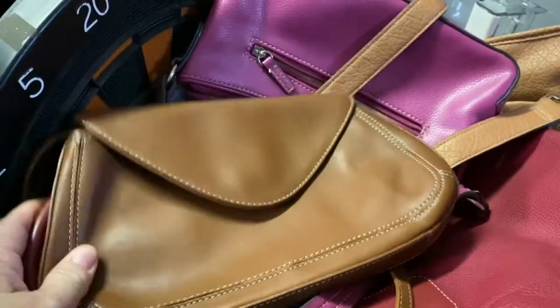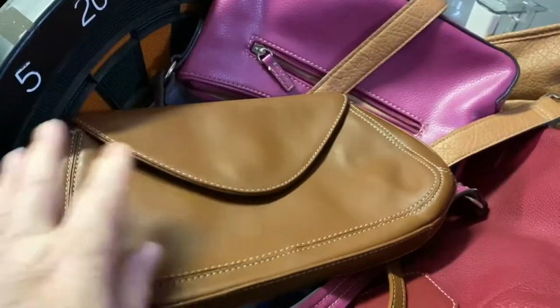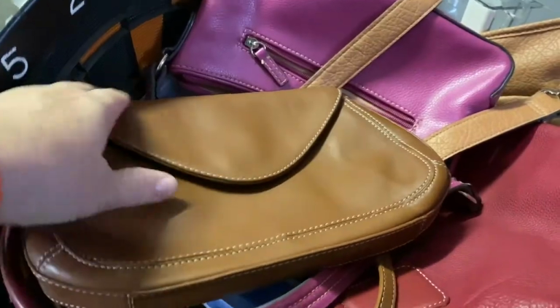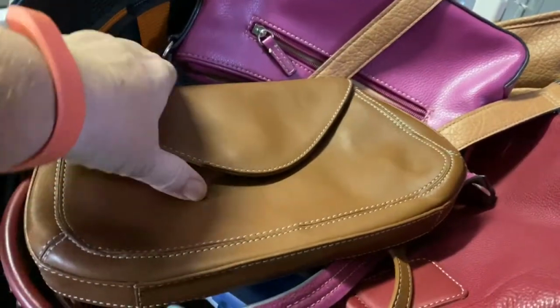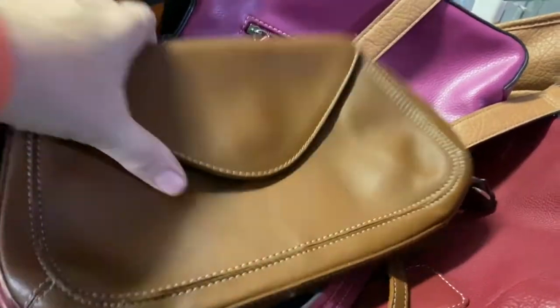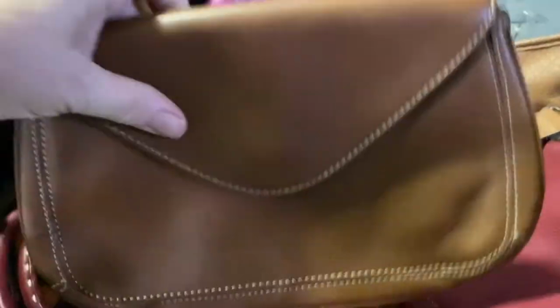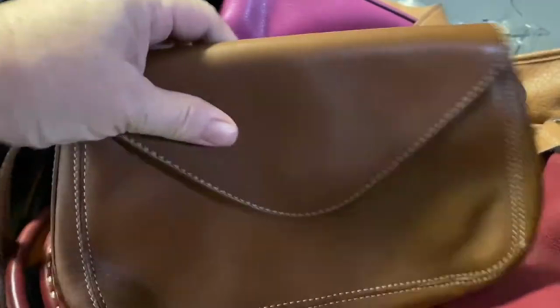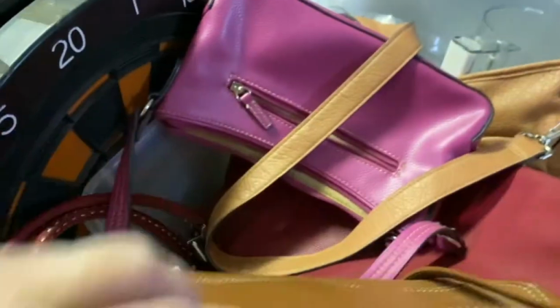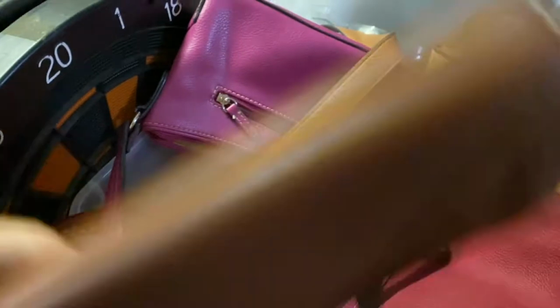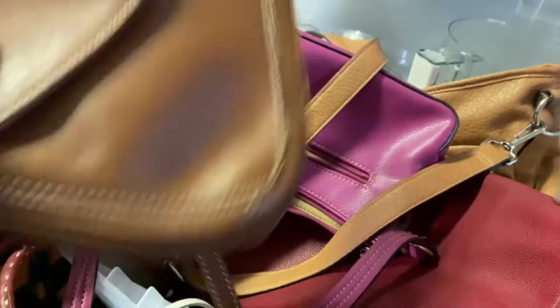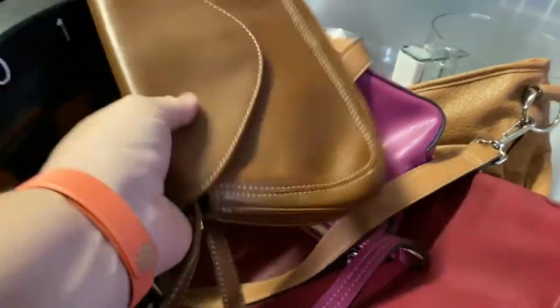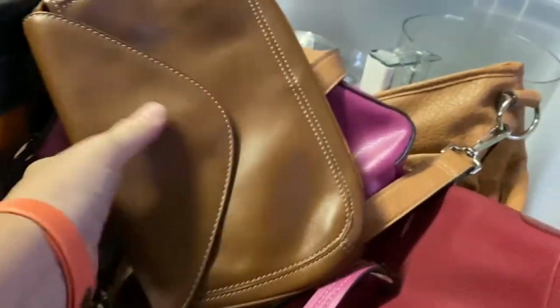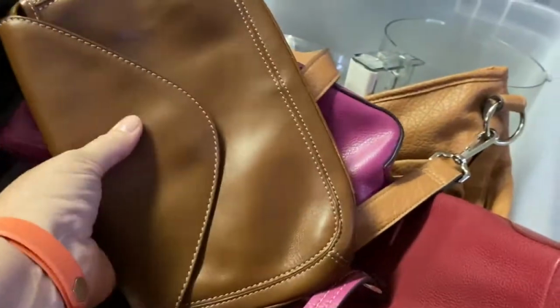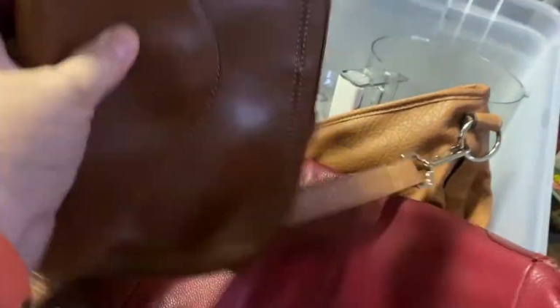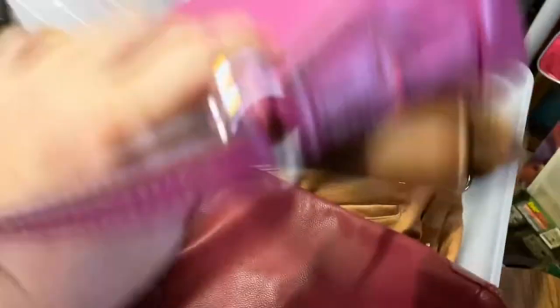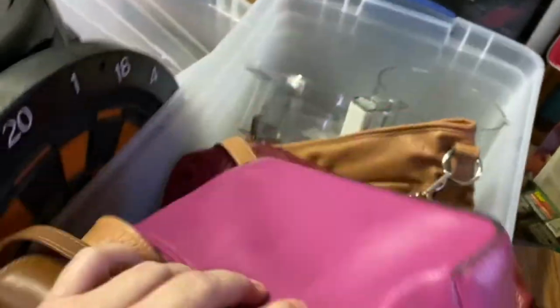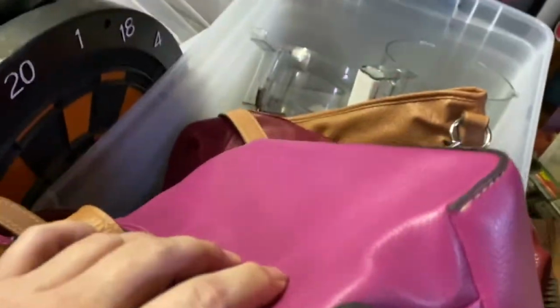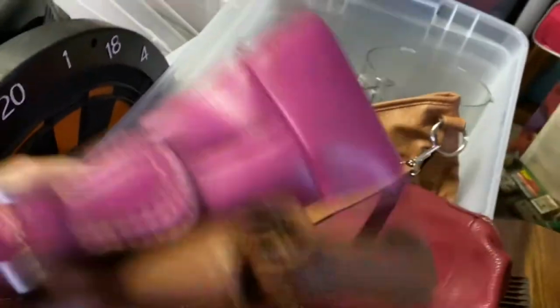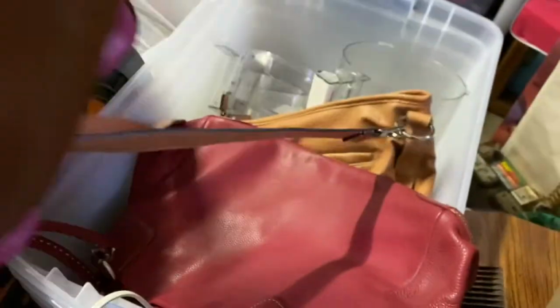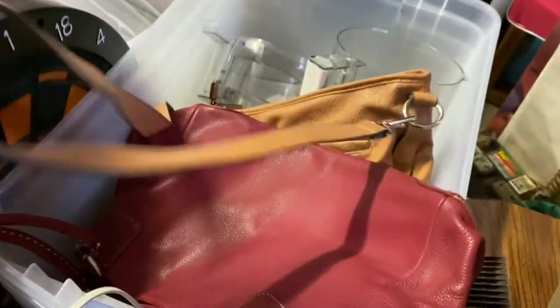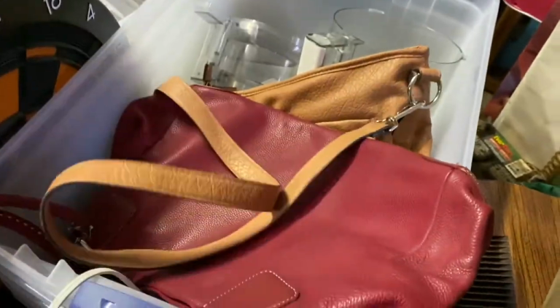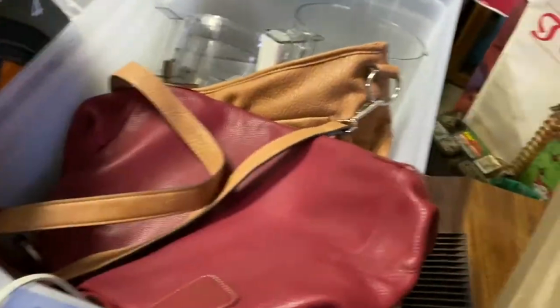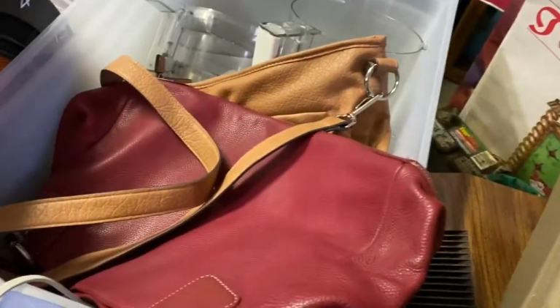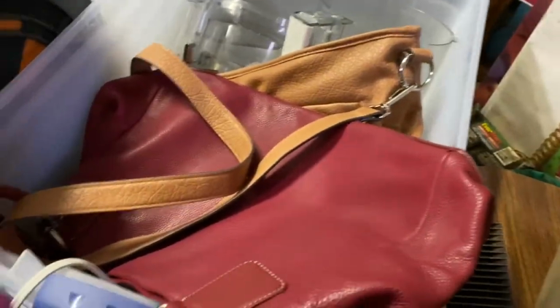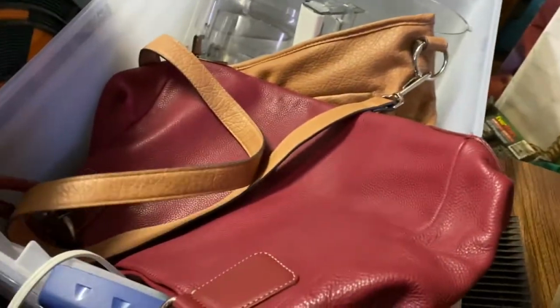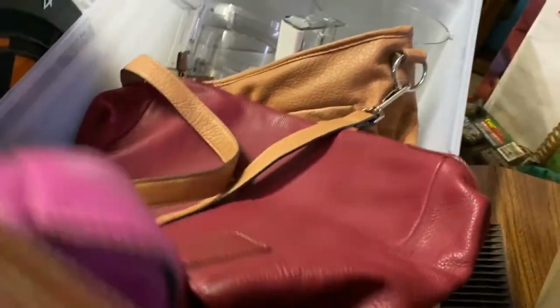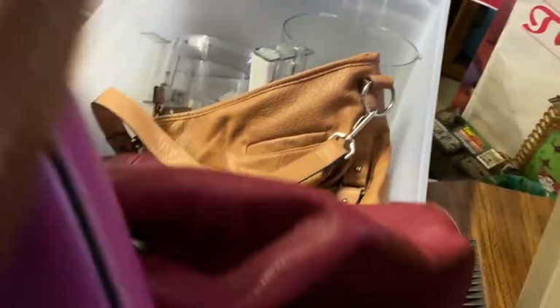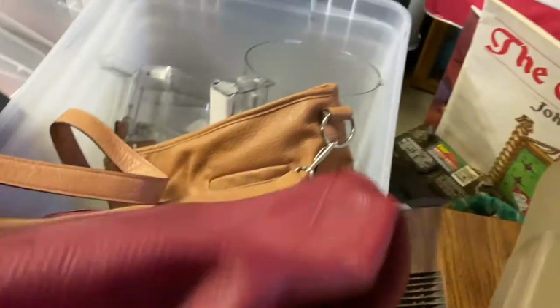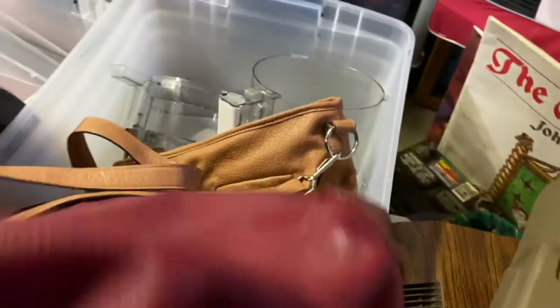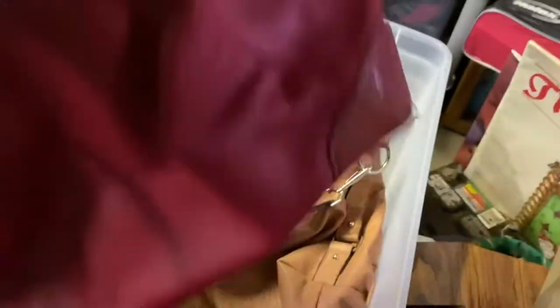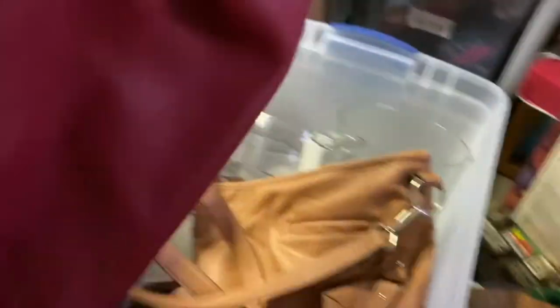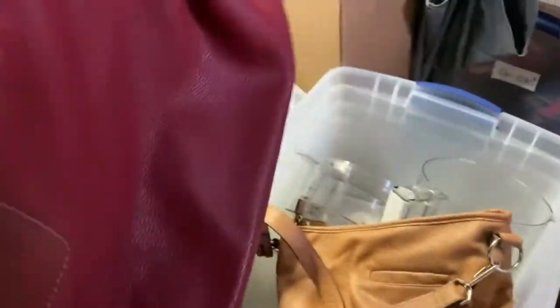I also got from my mom these purses. She said they're leather. I don't know all the brands or if they're all truly leather, but I have to look them up.